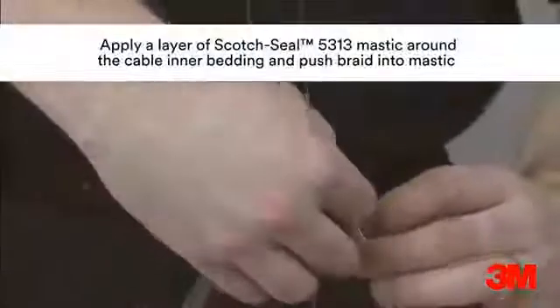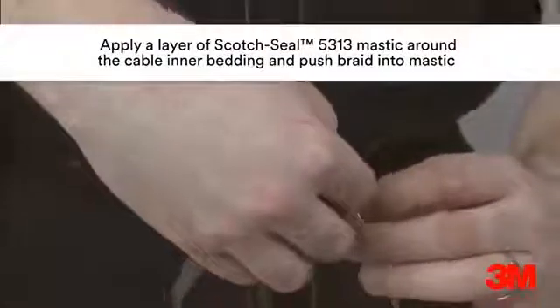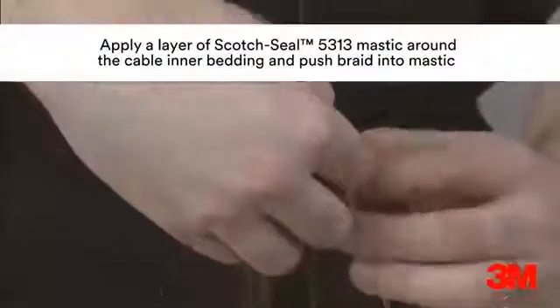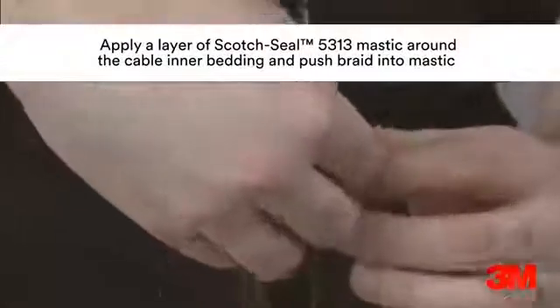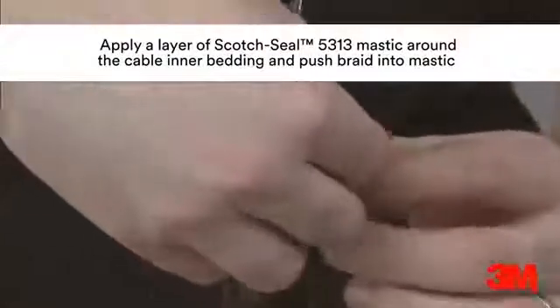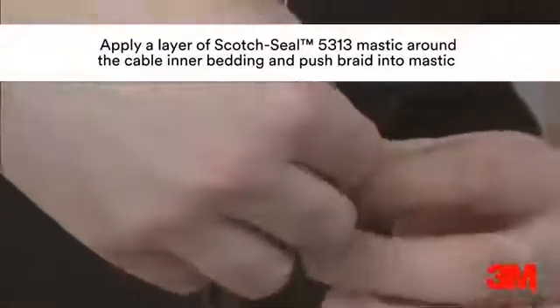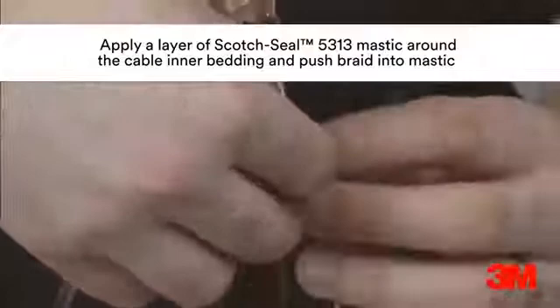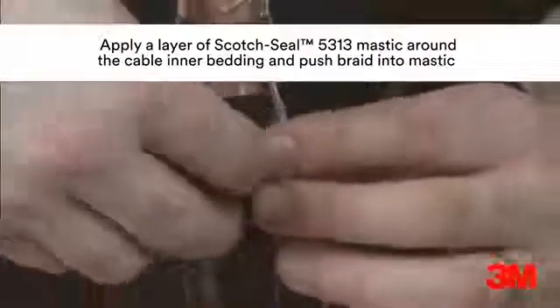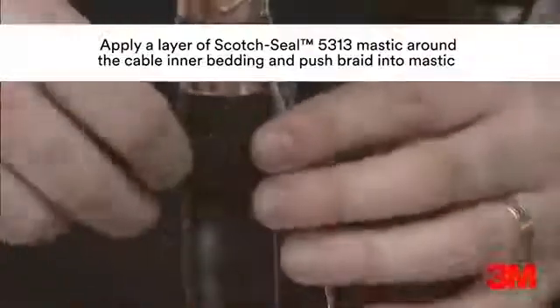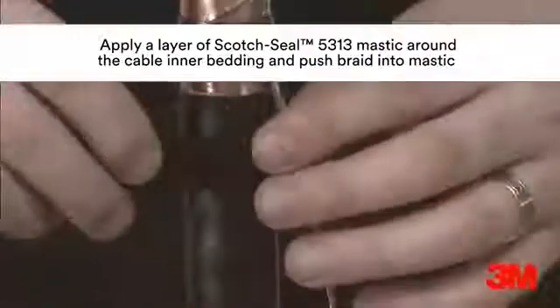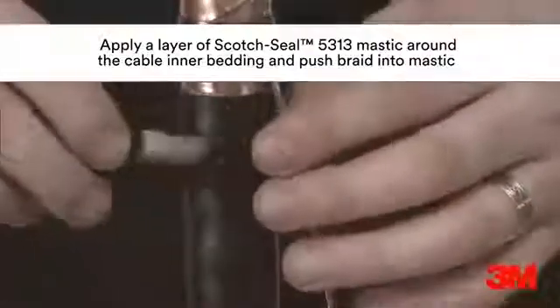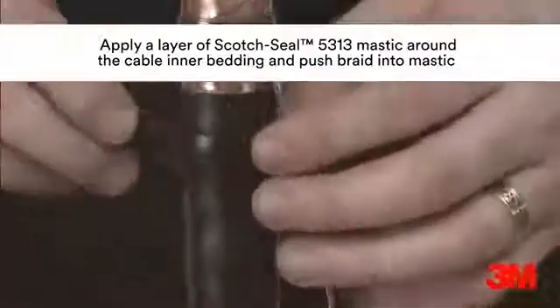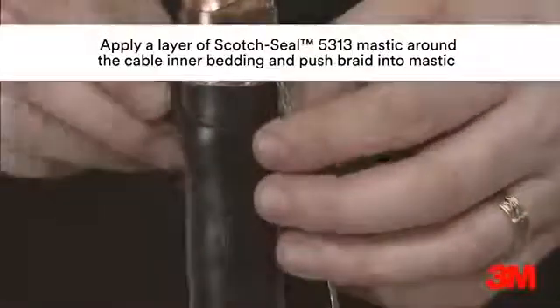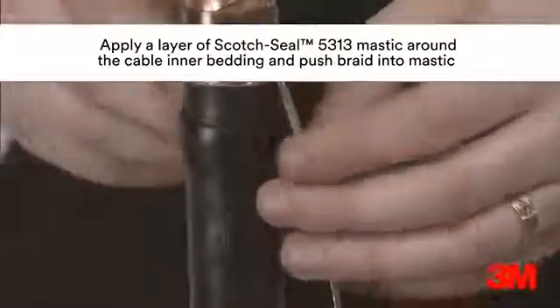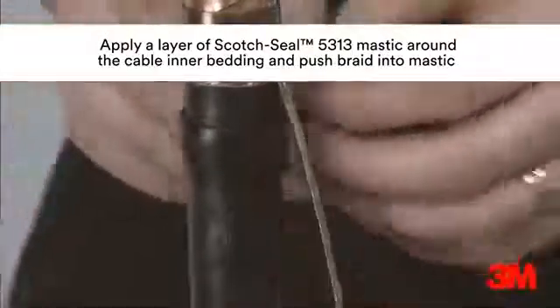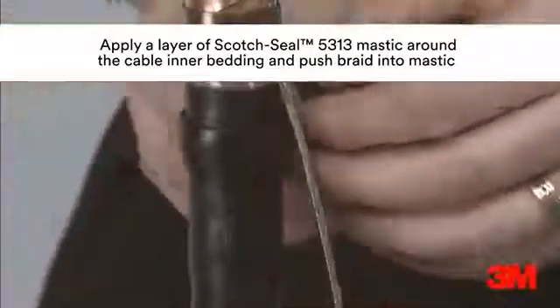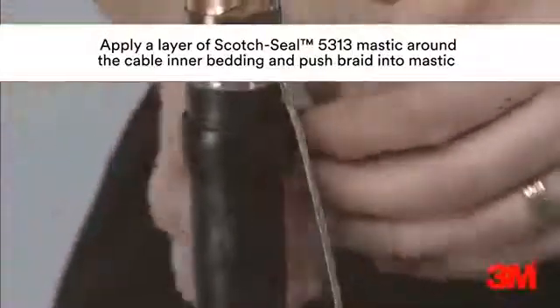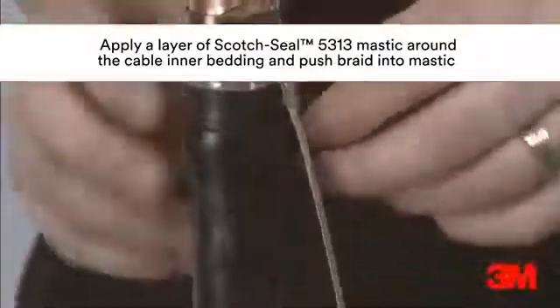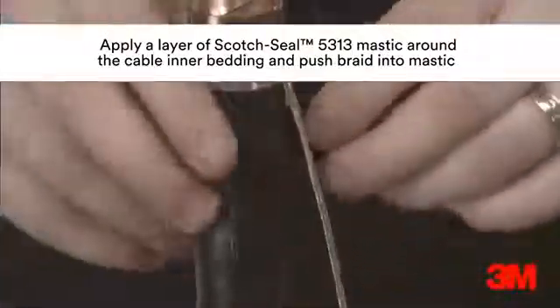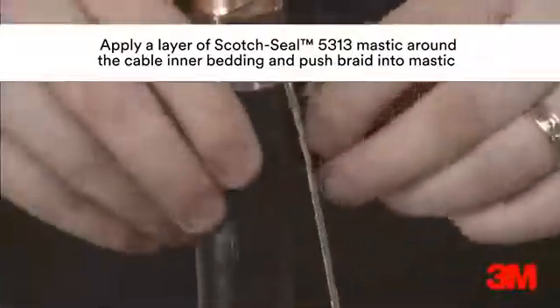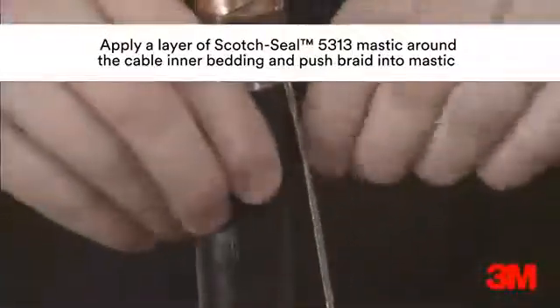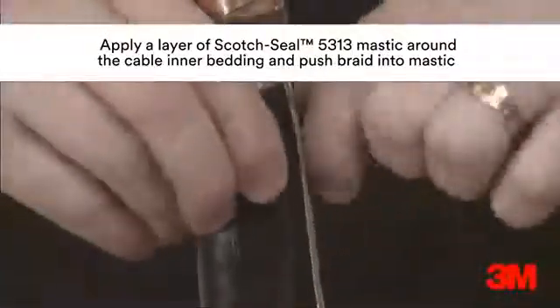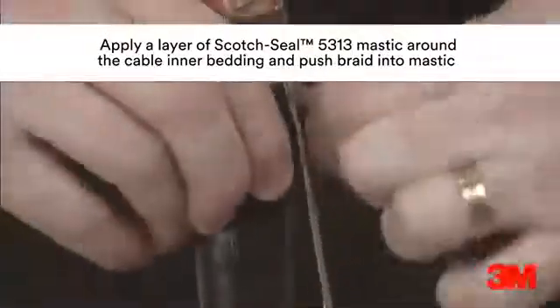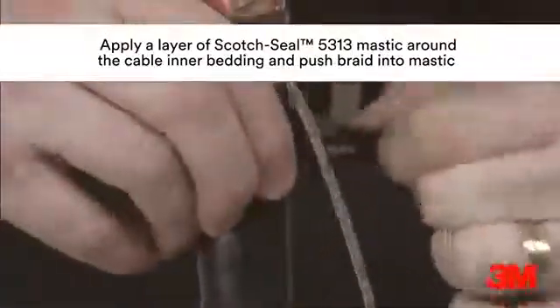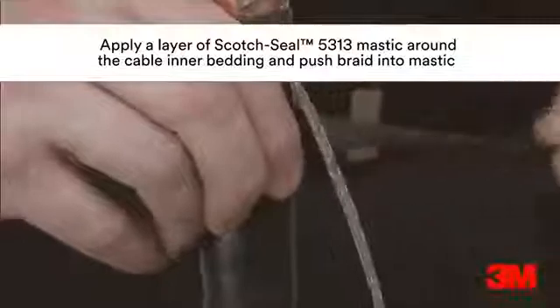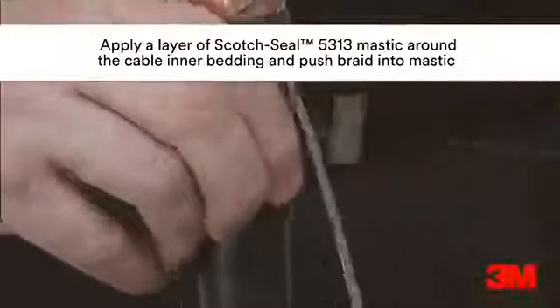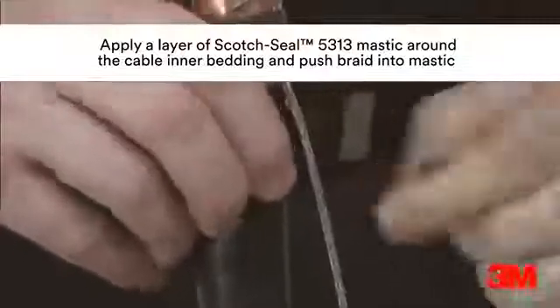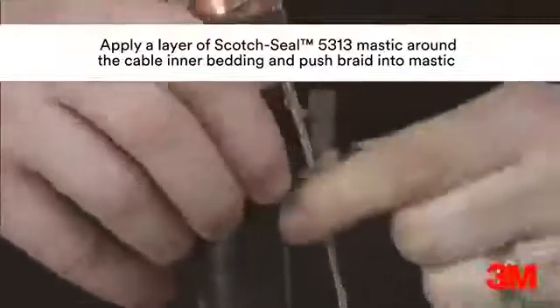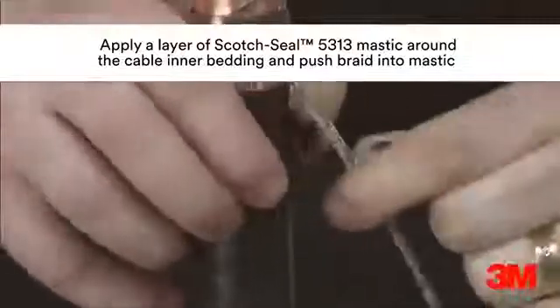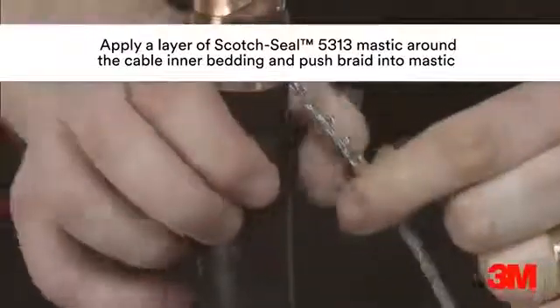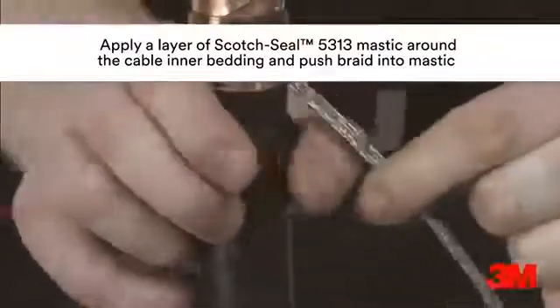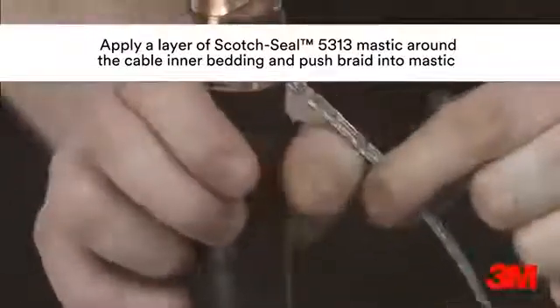Shorter installation lengths enable this product to fit into a wide range of boxes, and fewer installation steps means there is less room for jointer error.